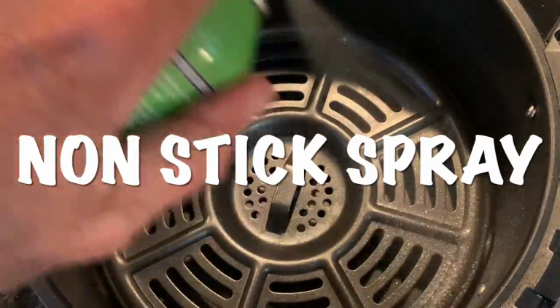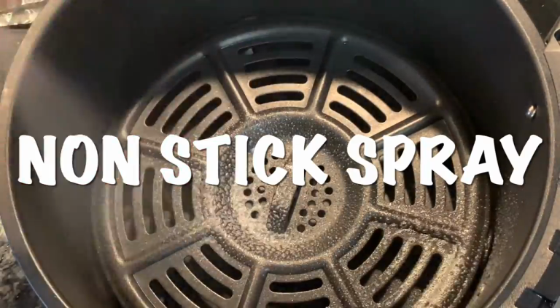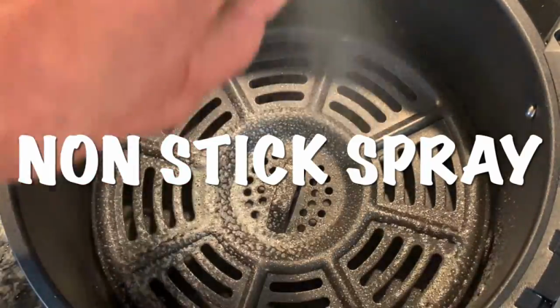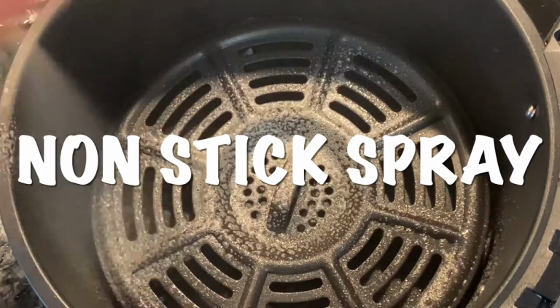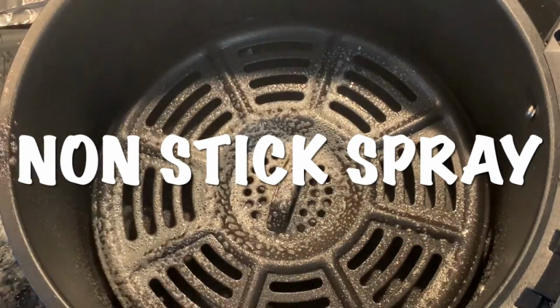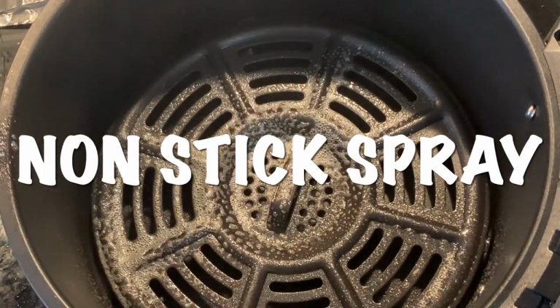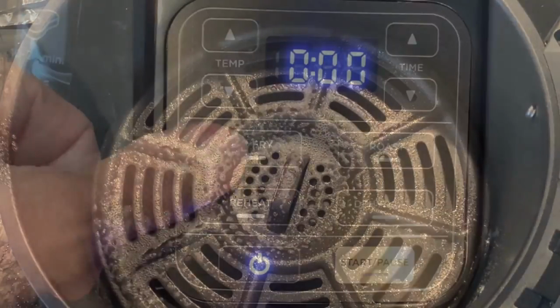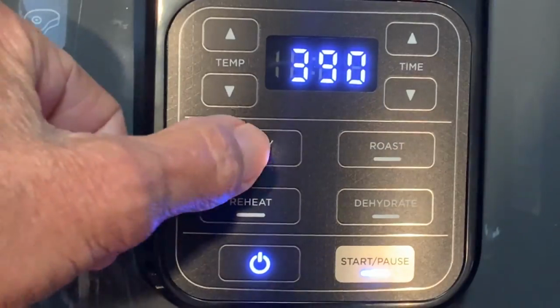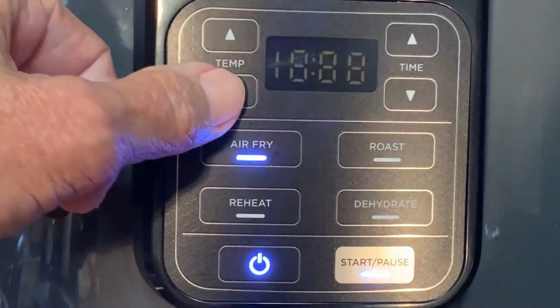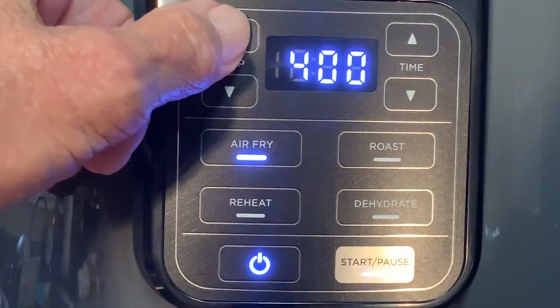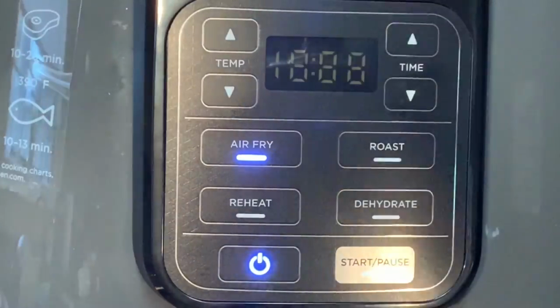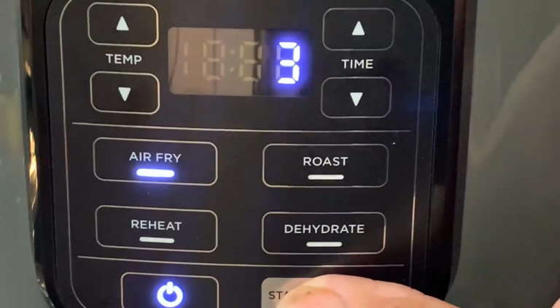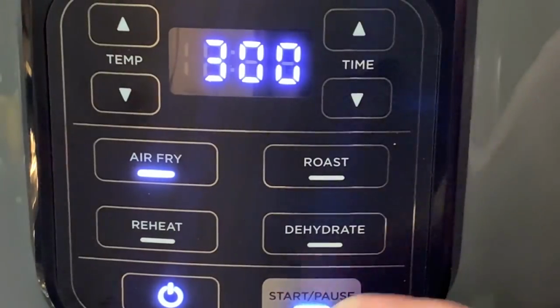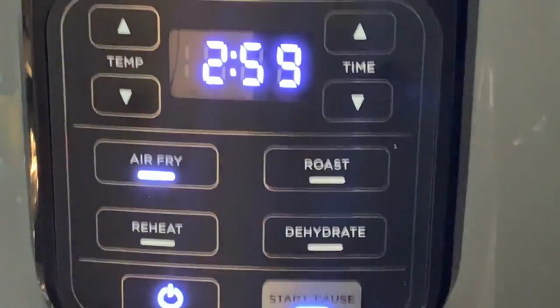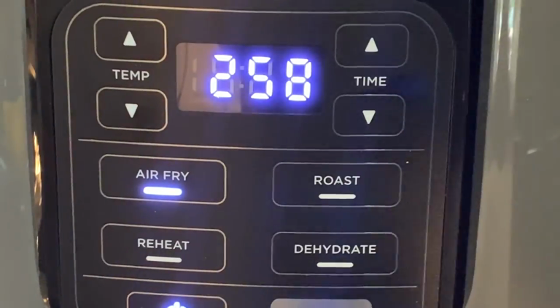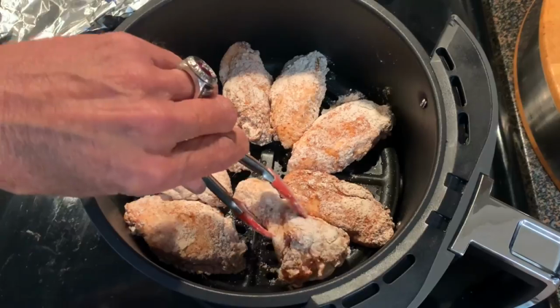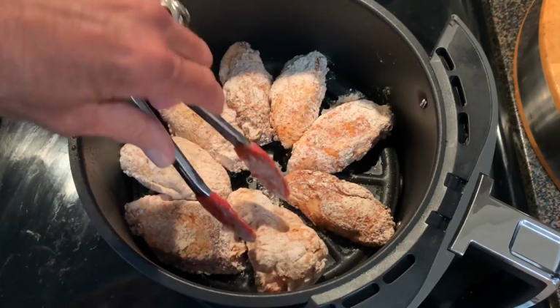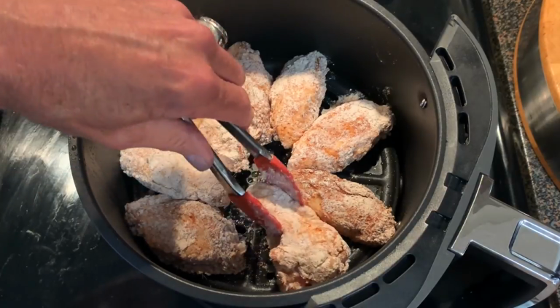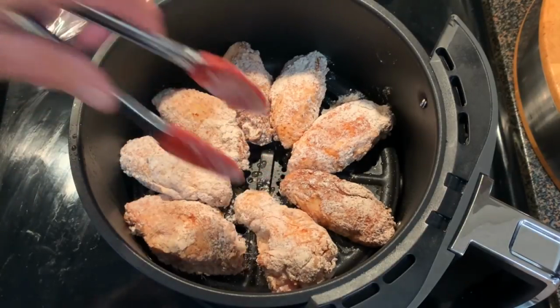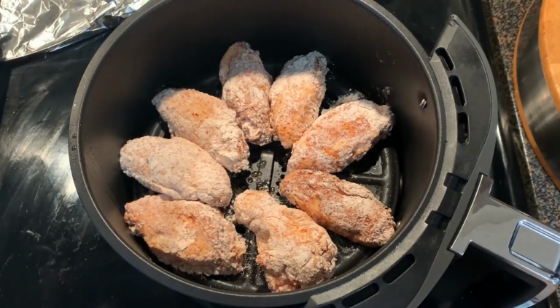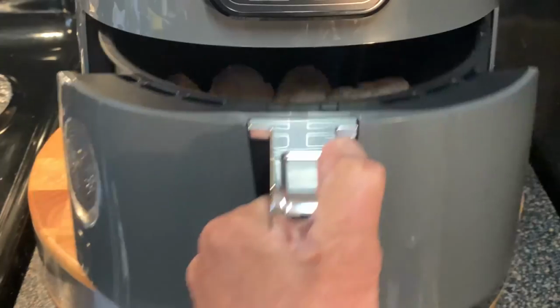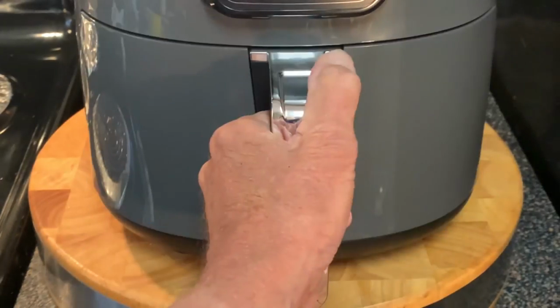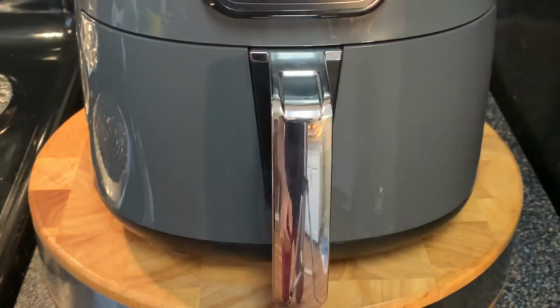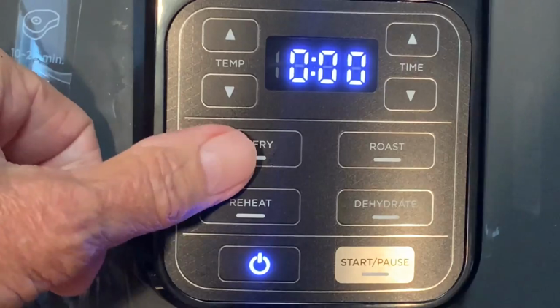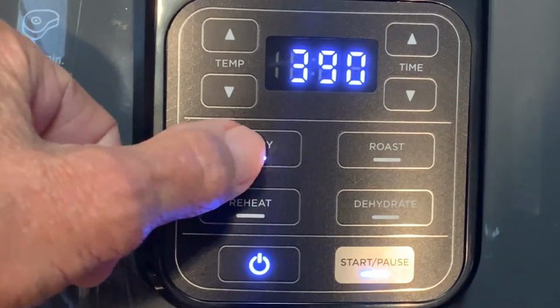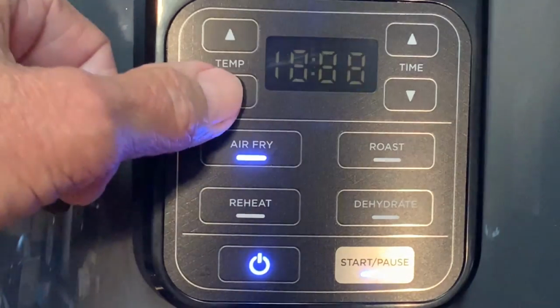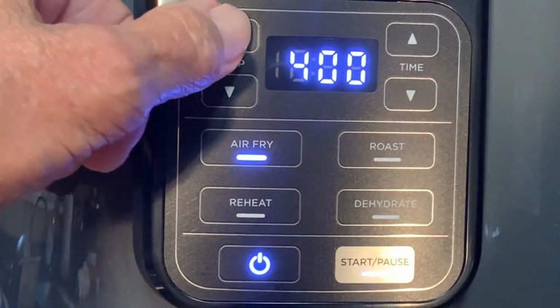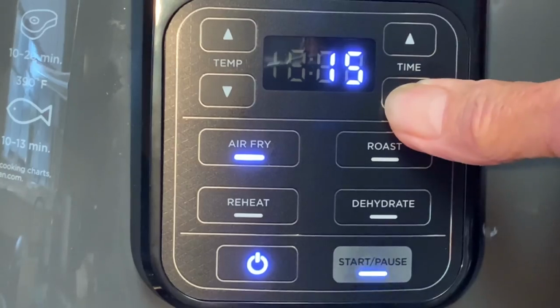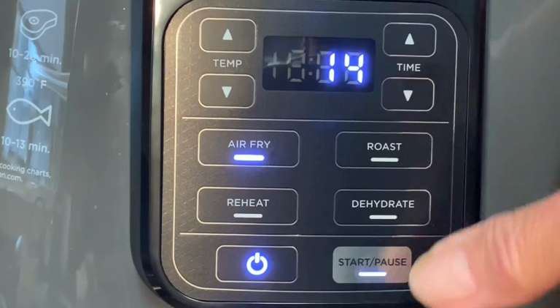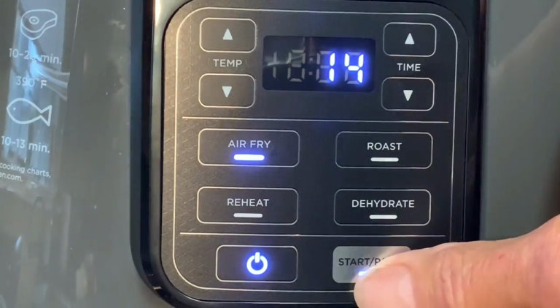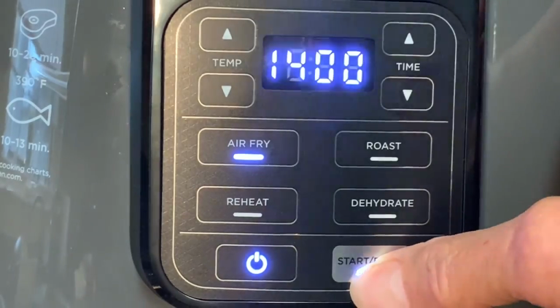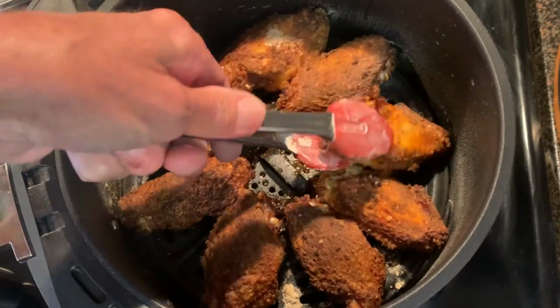Spray your crisper pan with non-stick spray, preheat your air fryer at 400°F for three minutes, put your chicken in the crisper in a single layer, and fry at 400°F for 14 minutes, turning halfway.